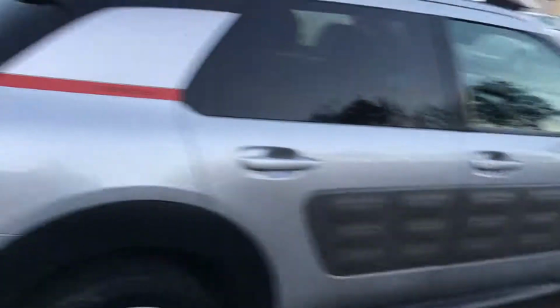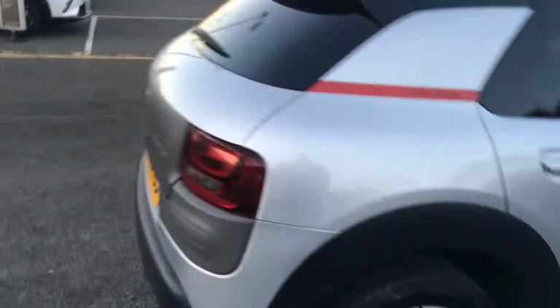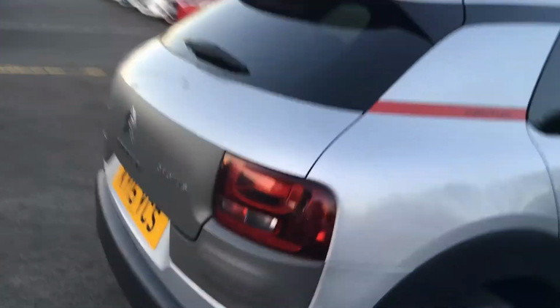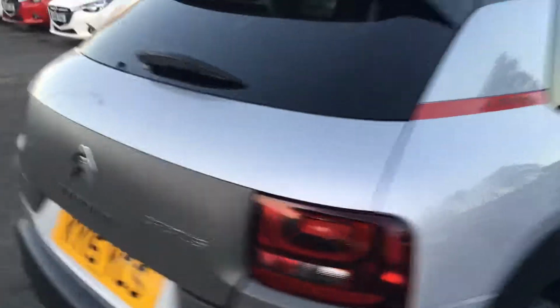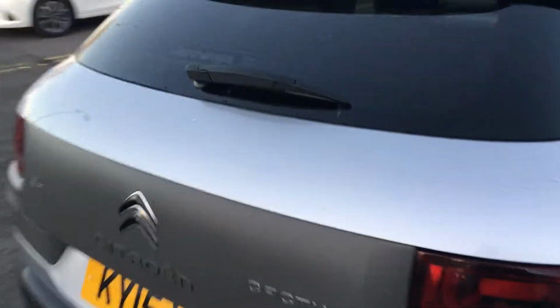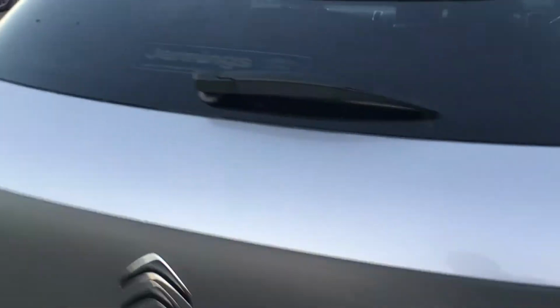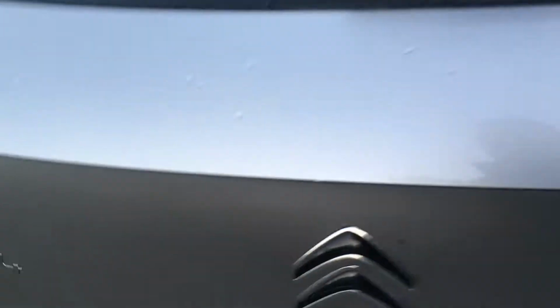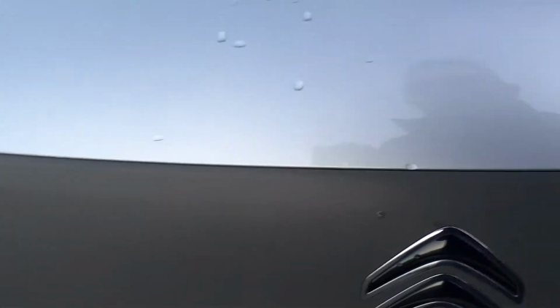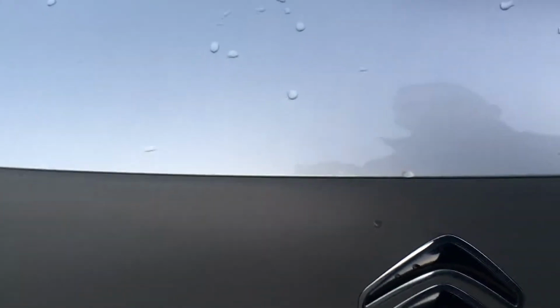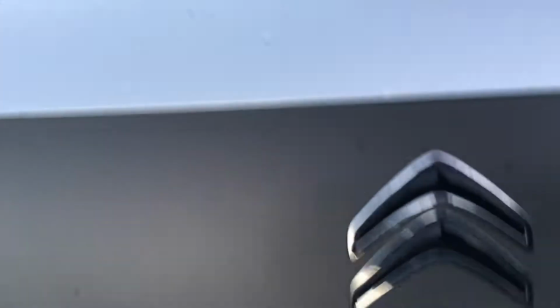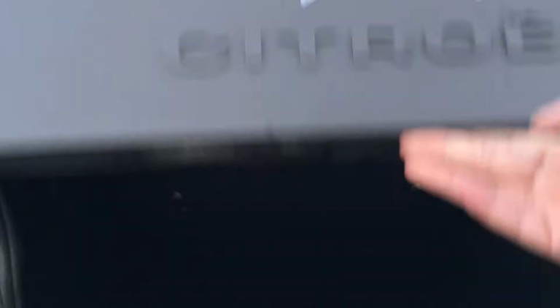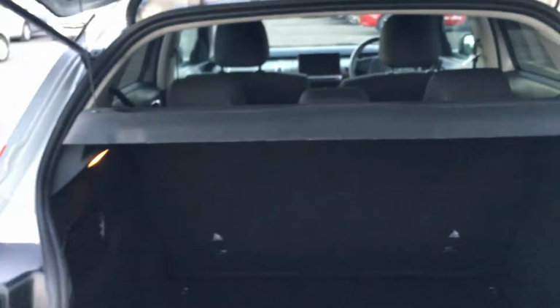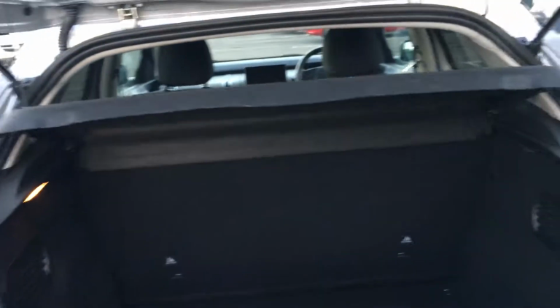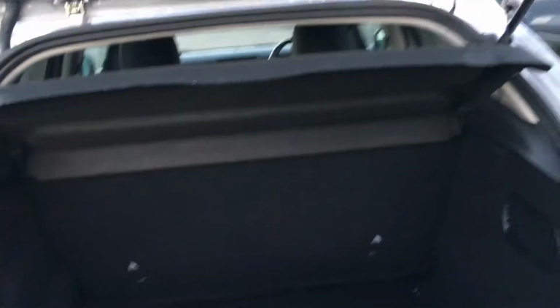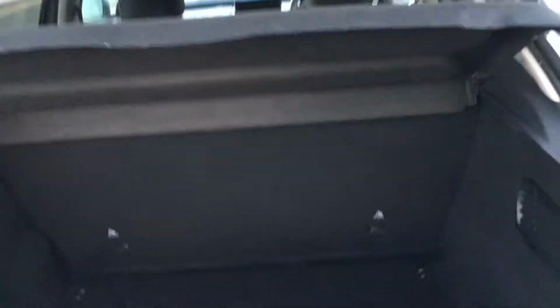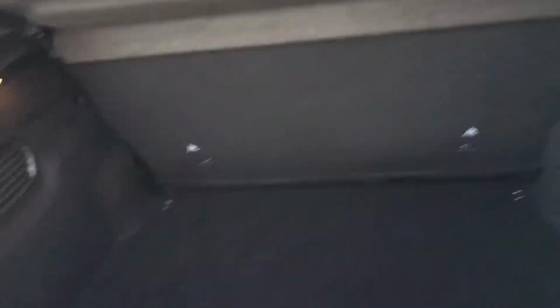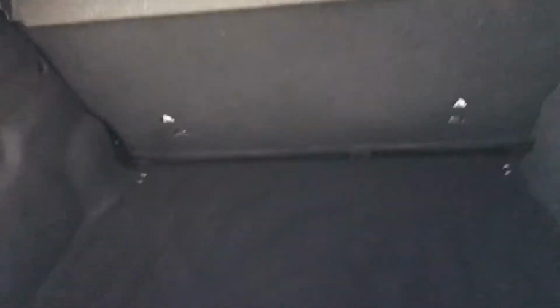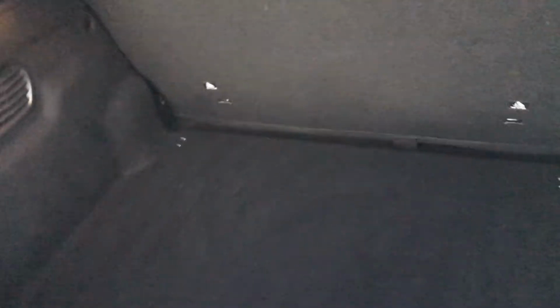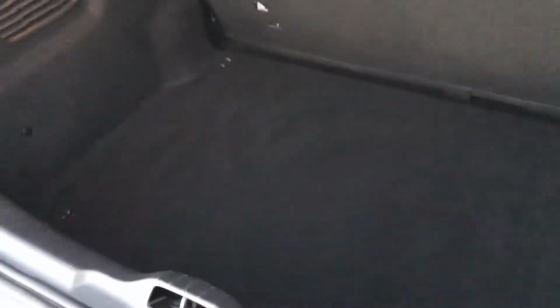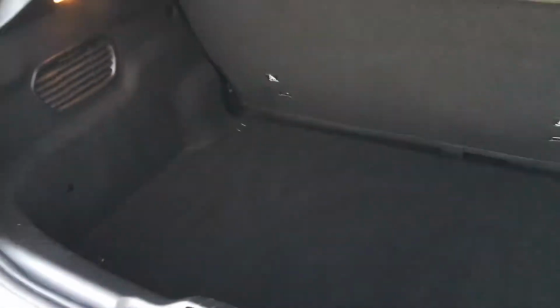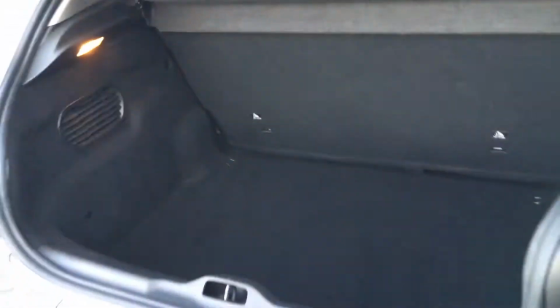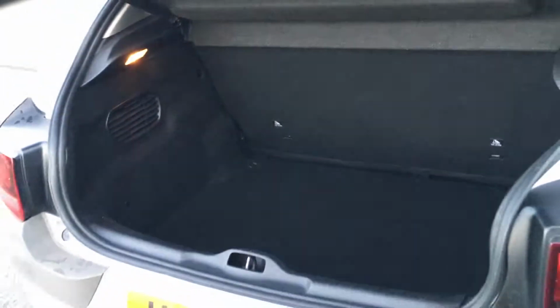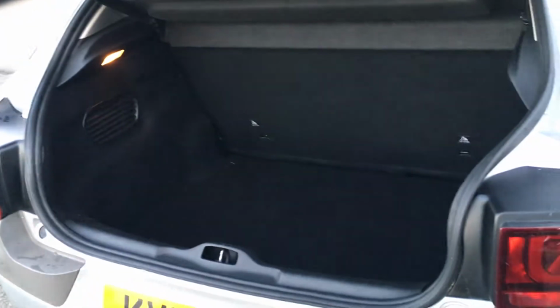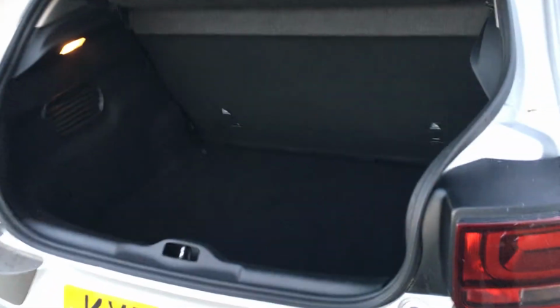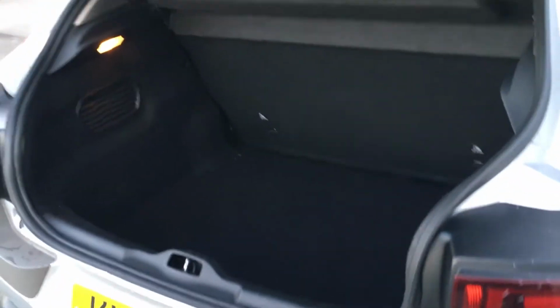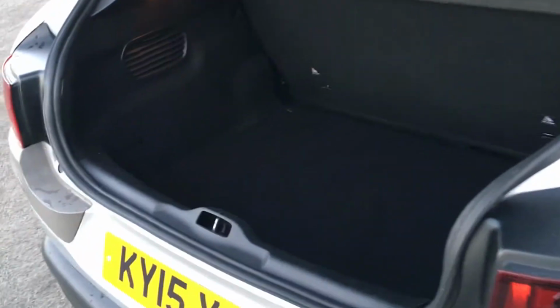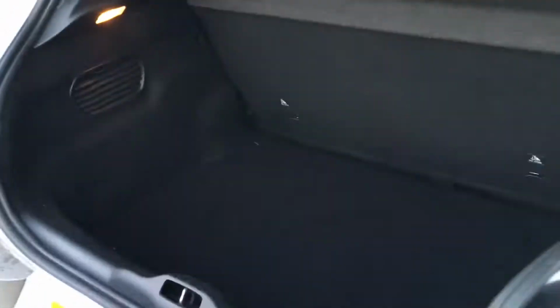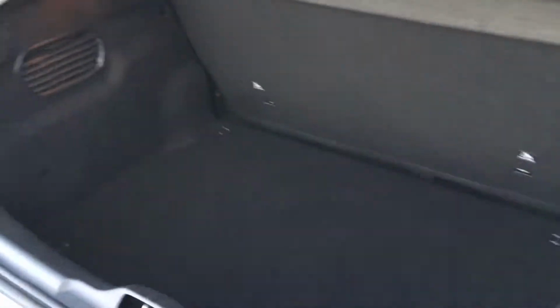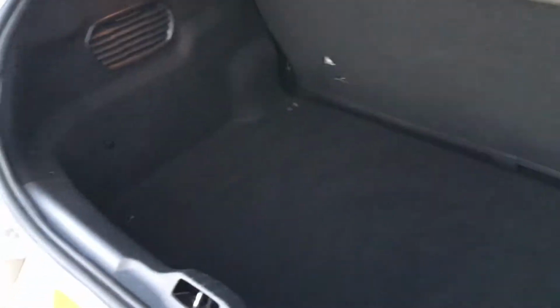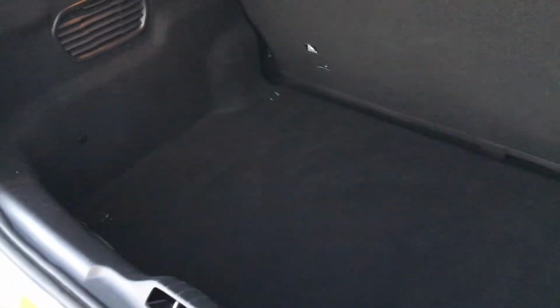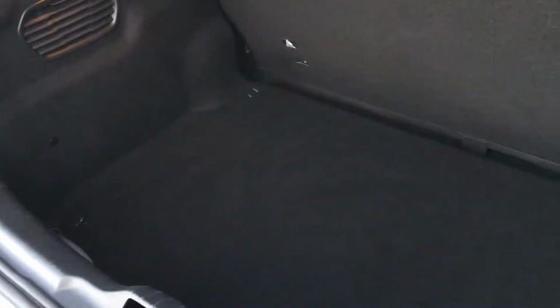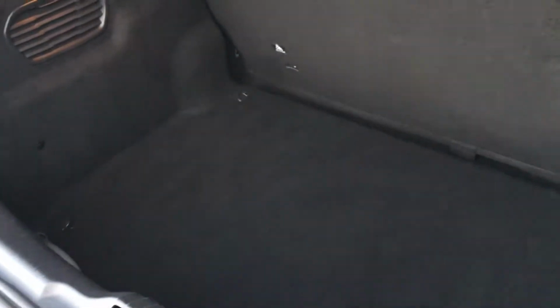This practical car also has a large boot. As you can see there's plenty of room for more than a weekly shop in here and probably enough room for even a family holiday.